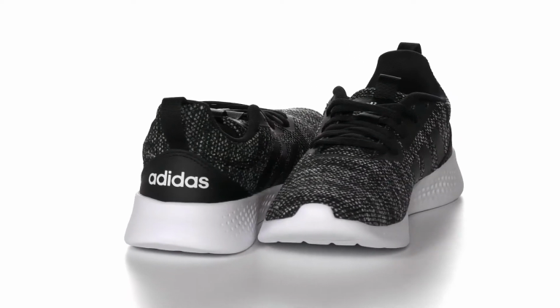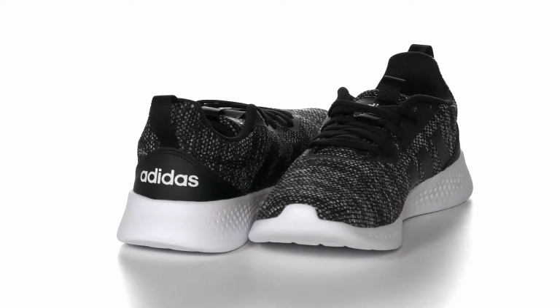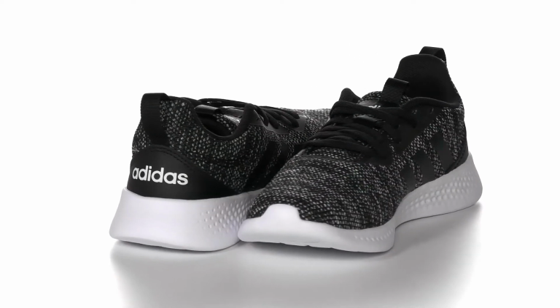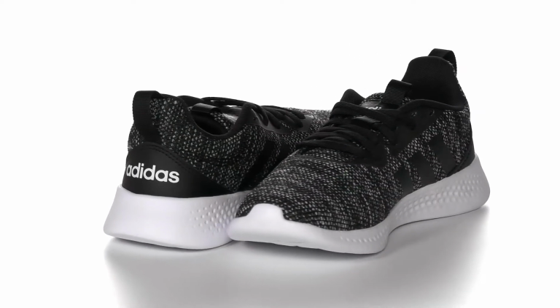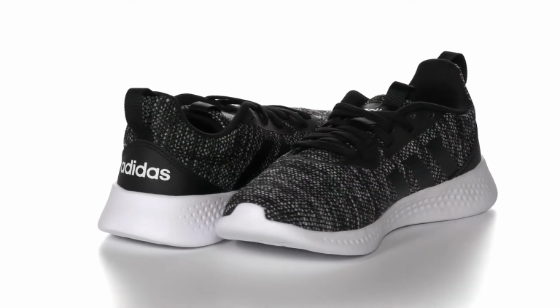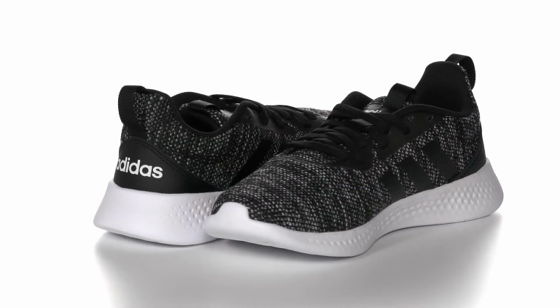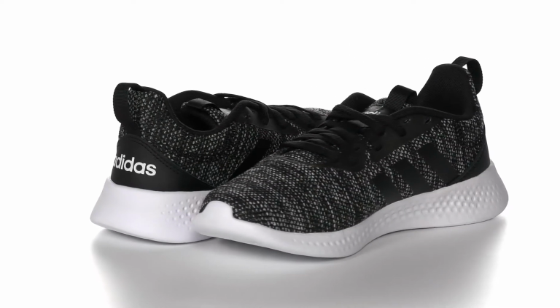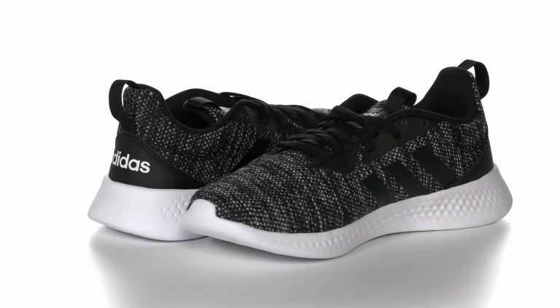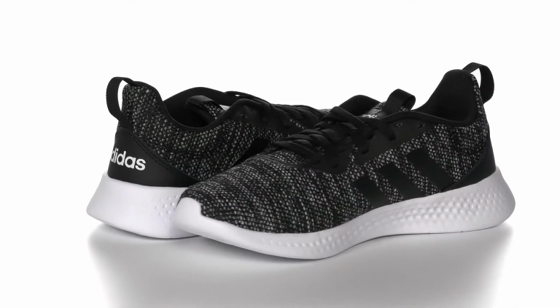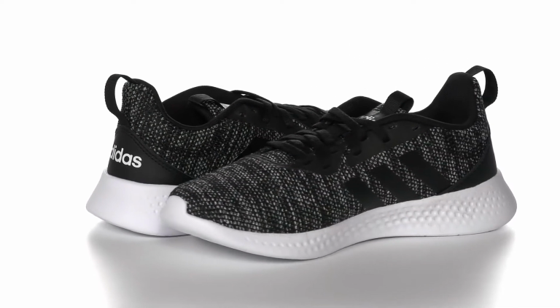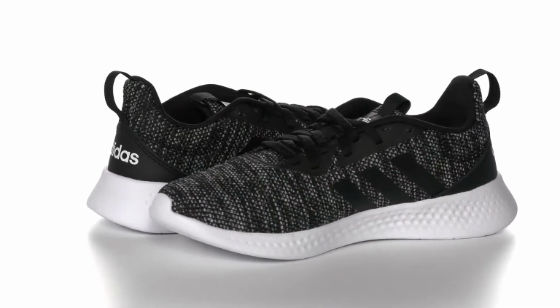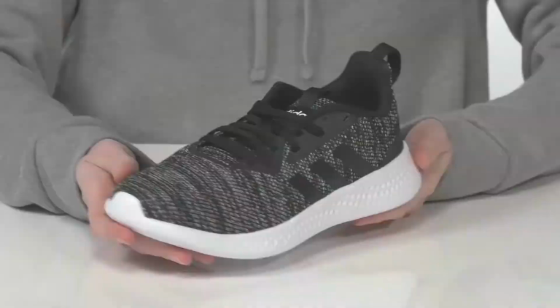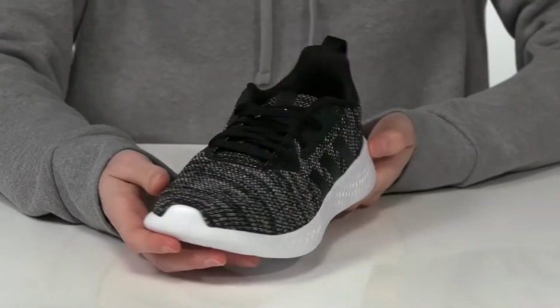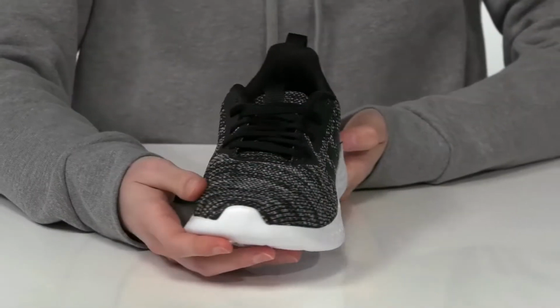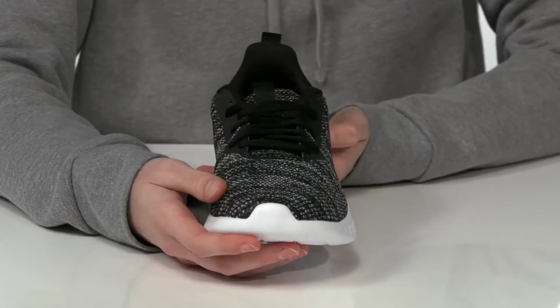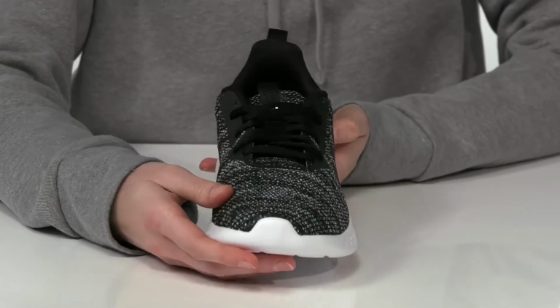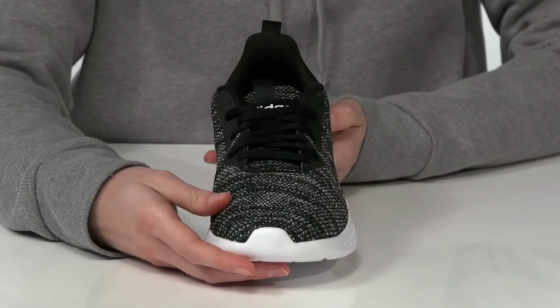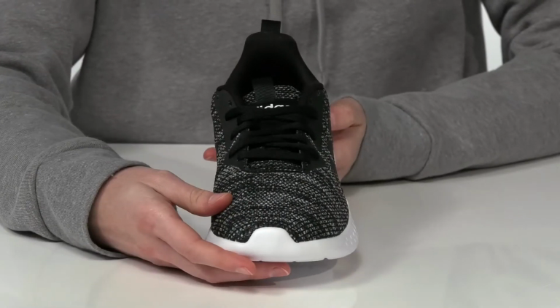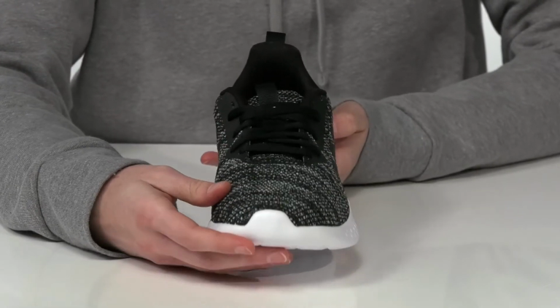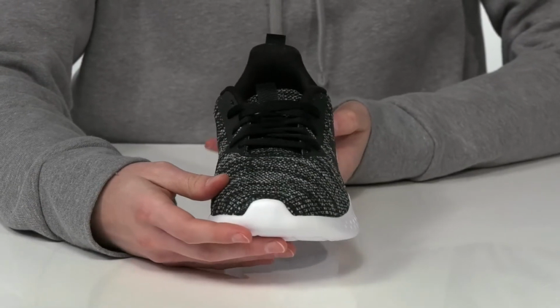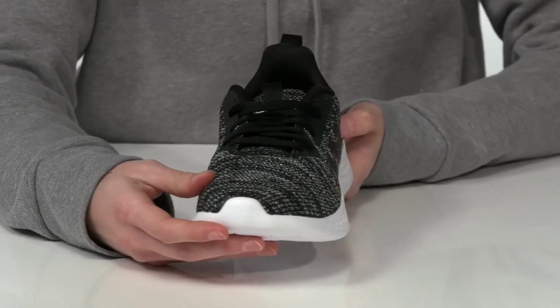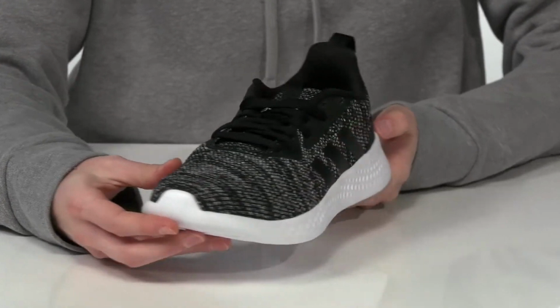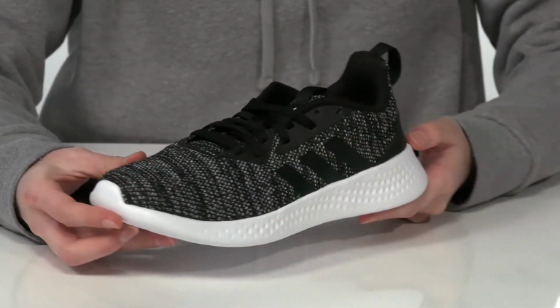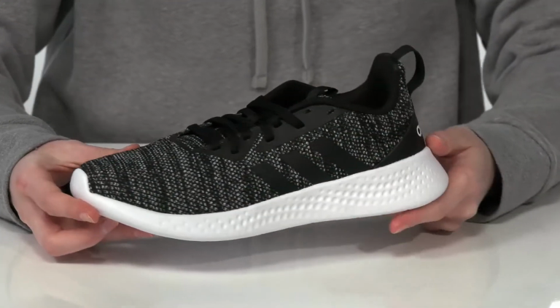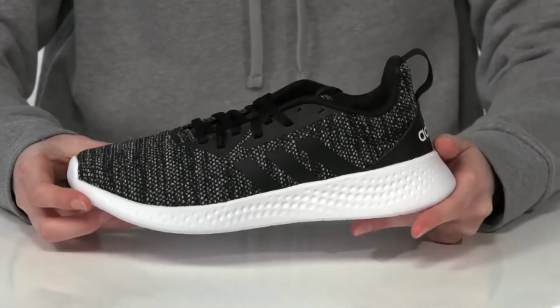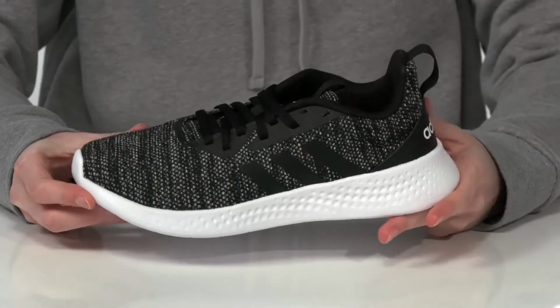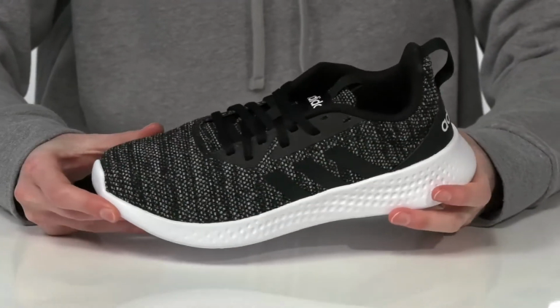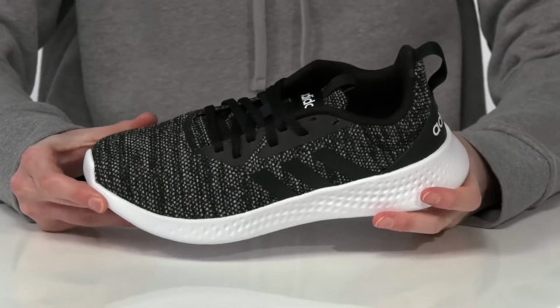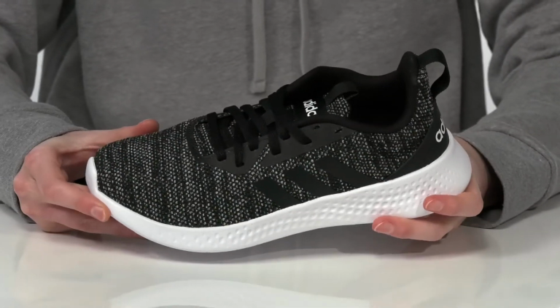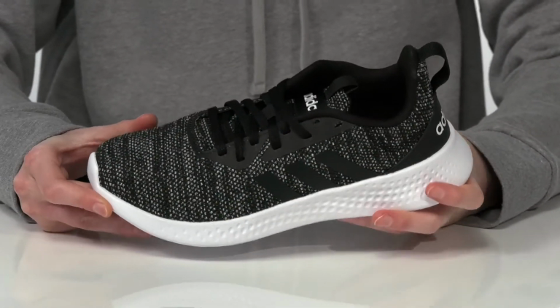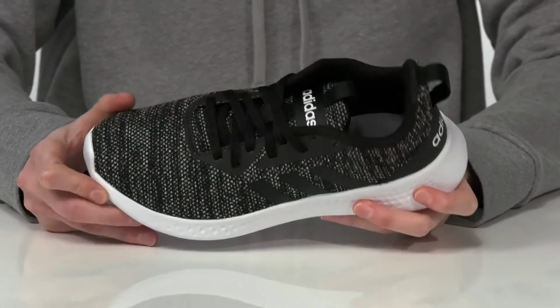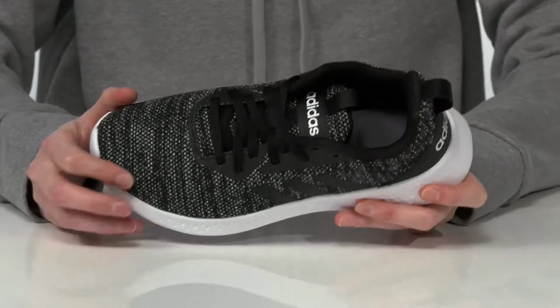This is the Pure Motion sneaker from Adidas Kids, which is an awesome style for your kid to wear to school or during any after-school athletic activities.